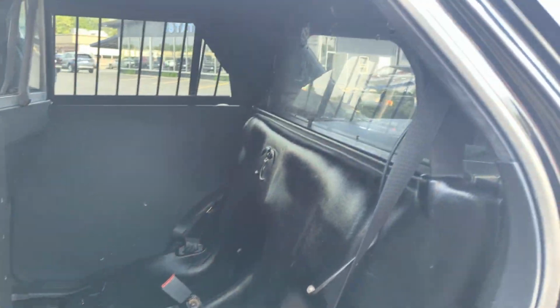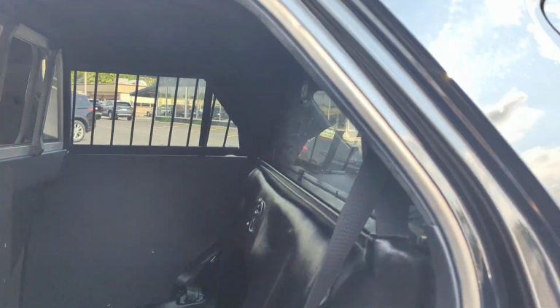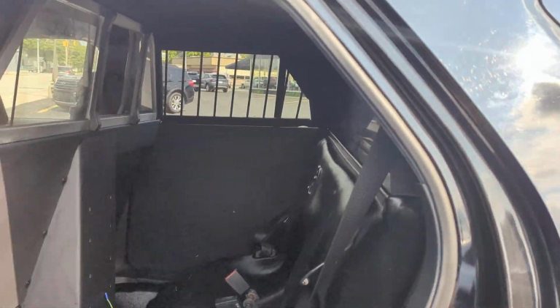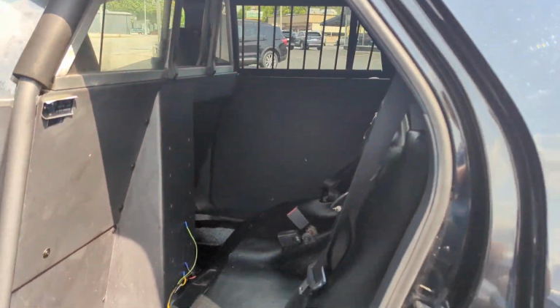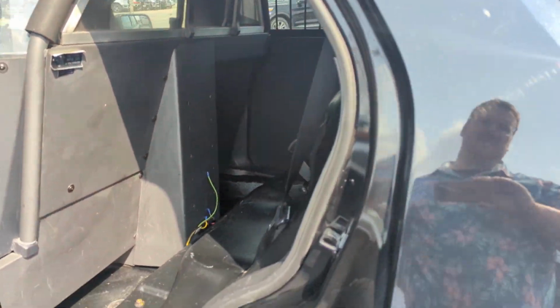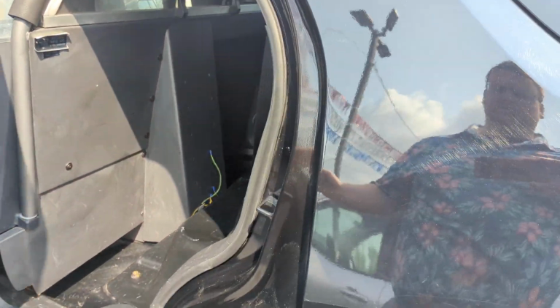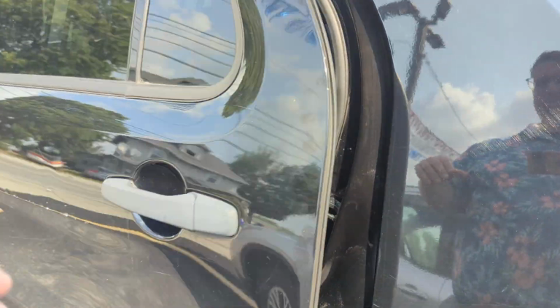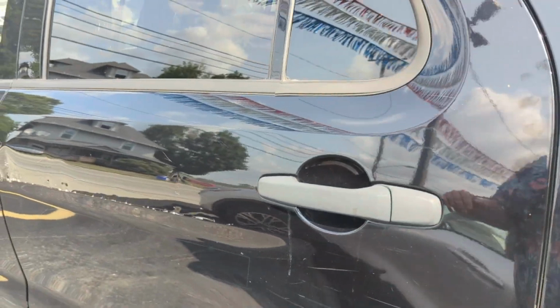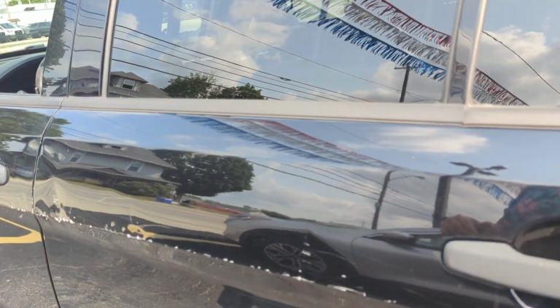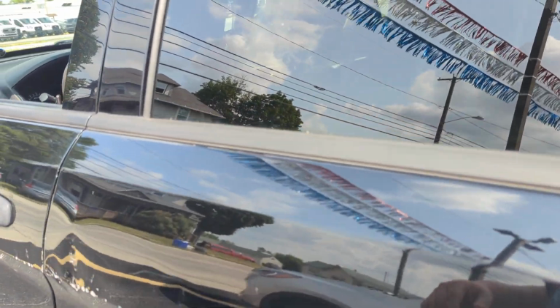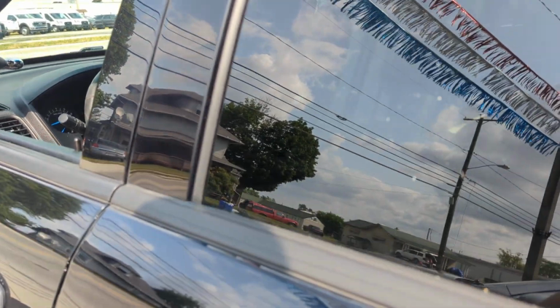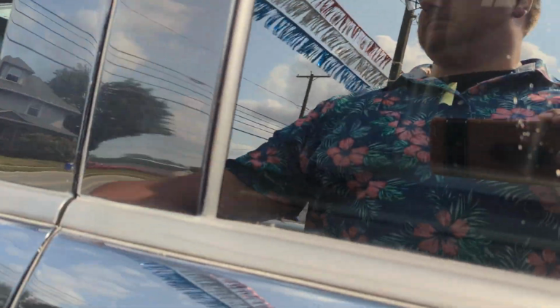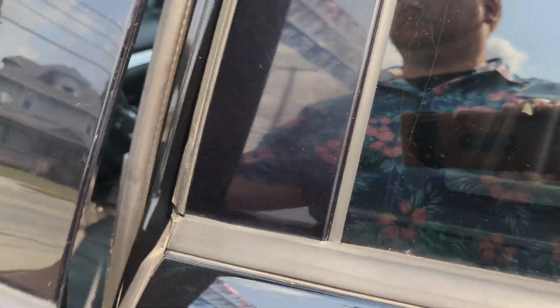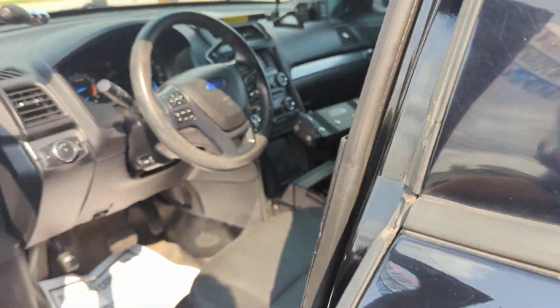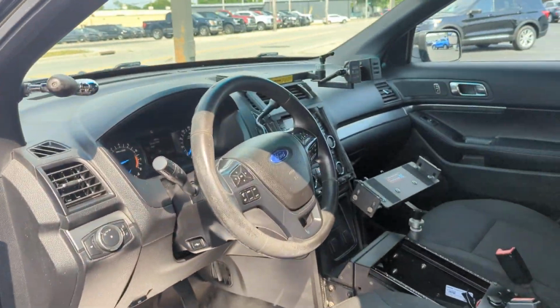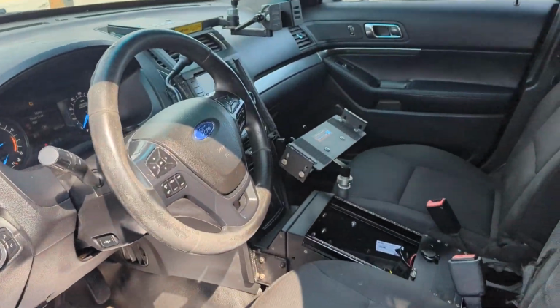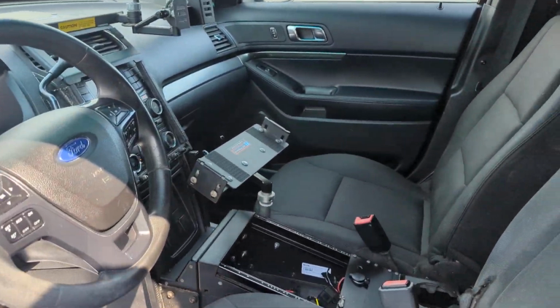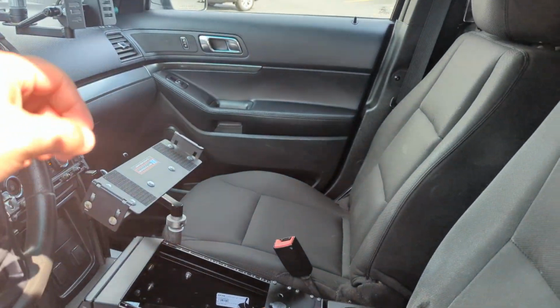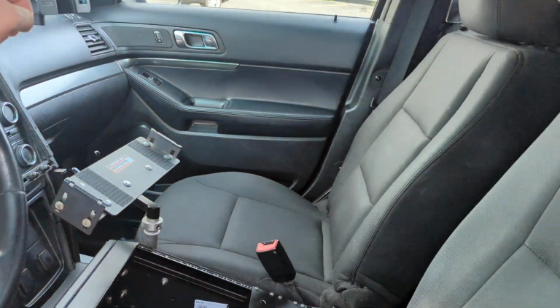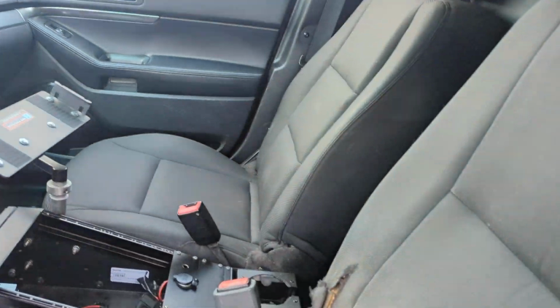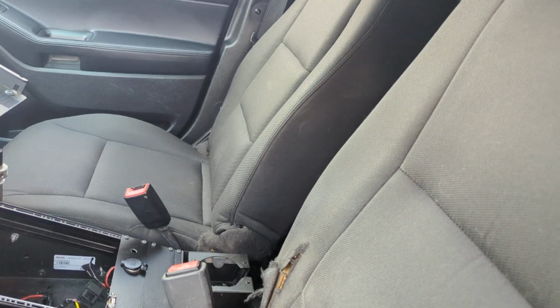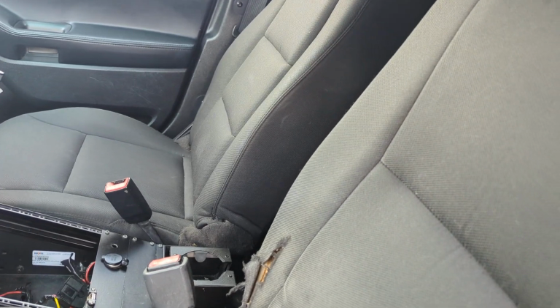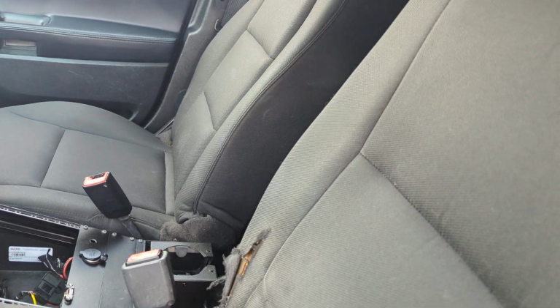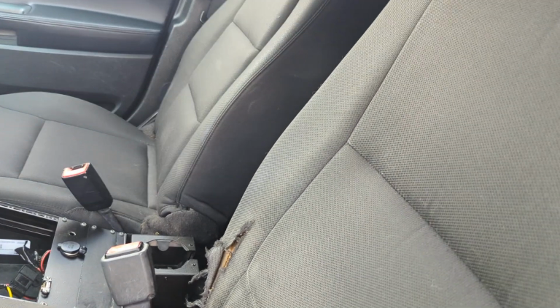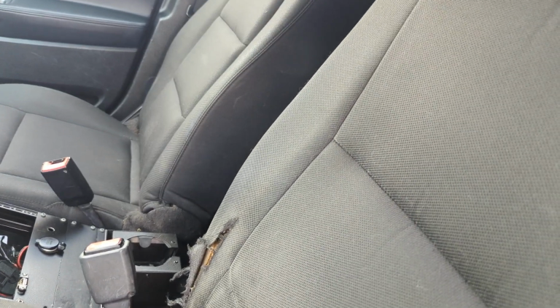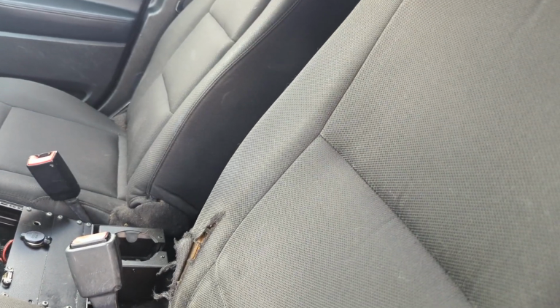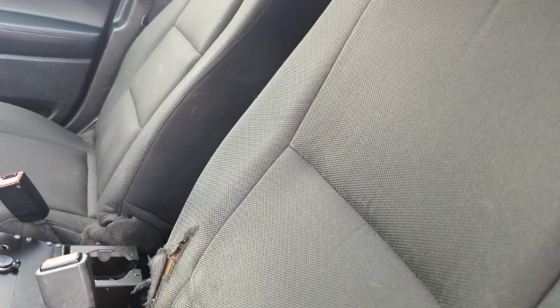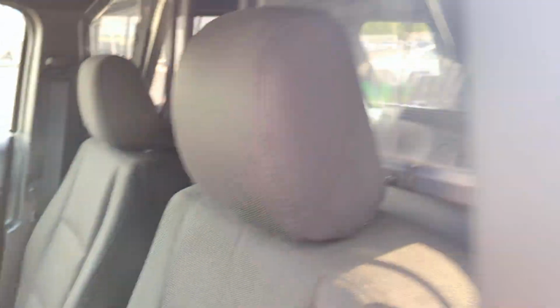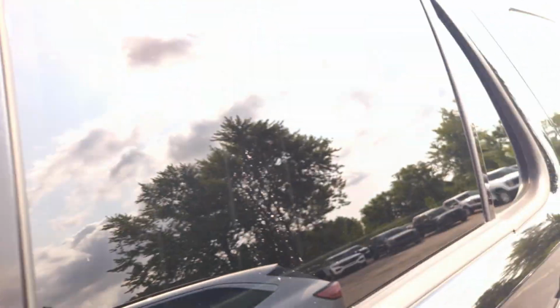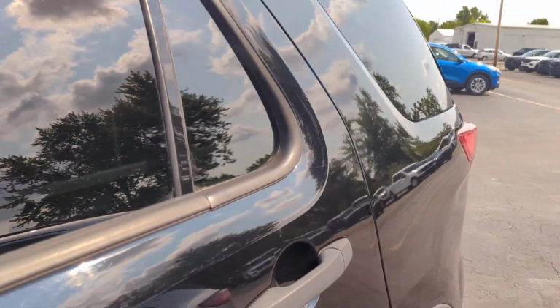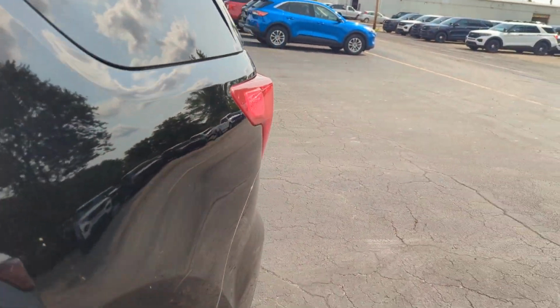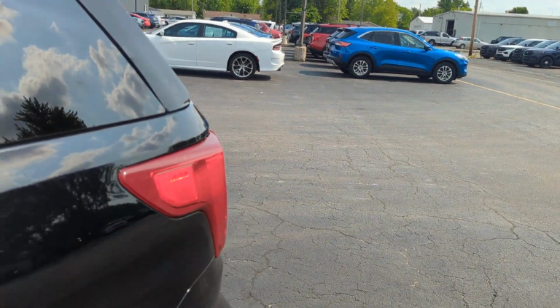This one does have the cage still intact. Let's see if we need to put the trunk to unlock.